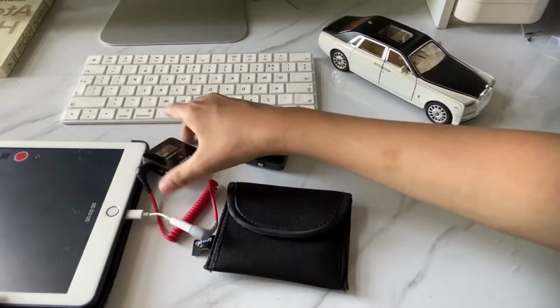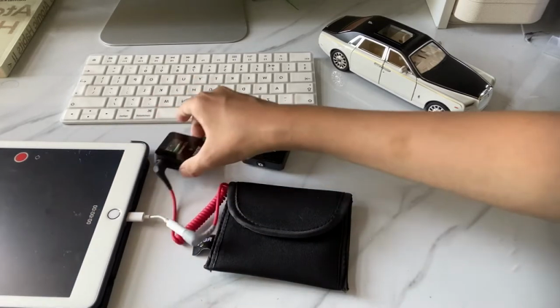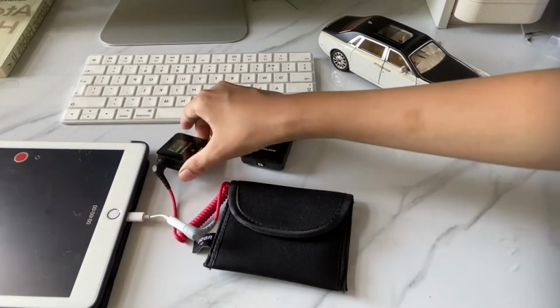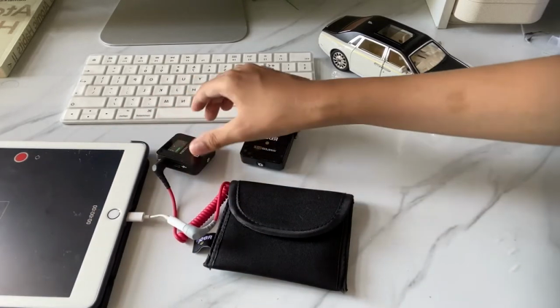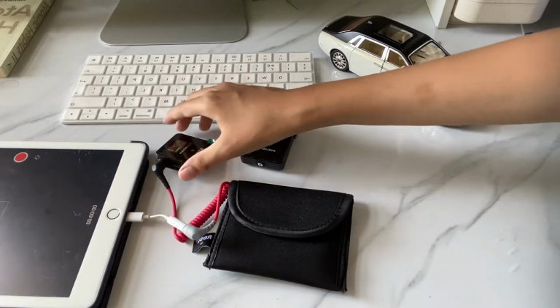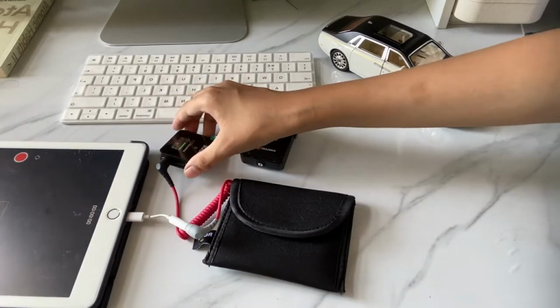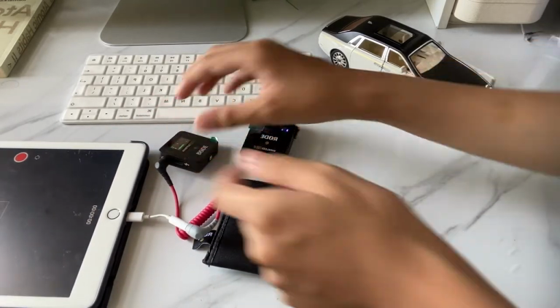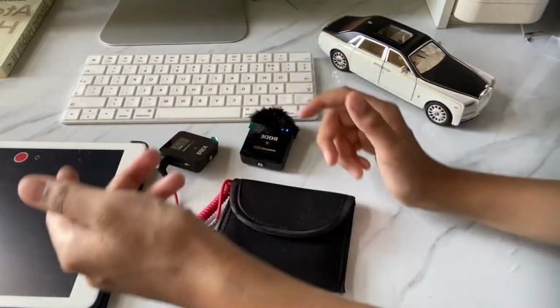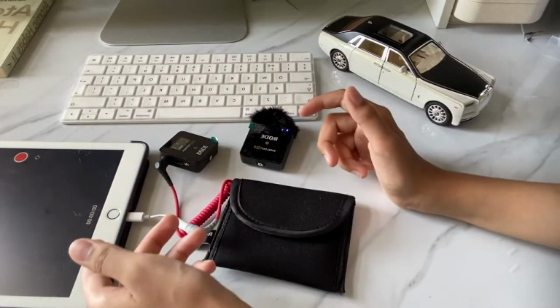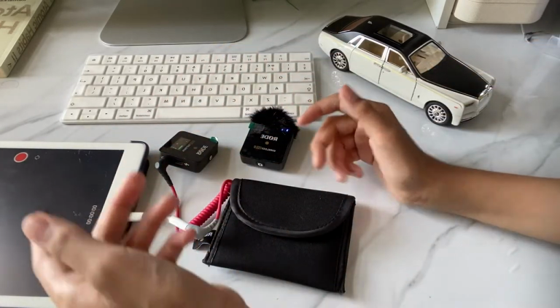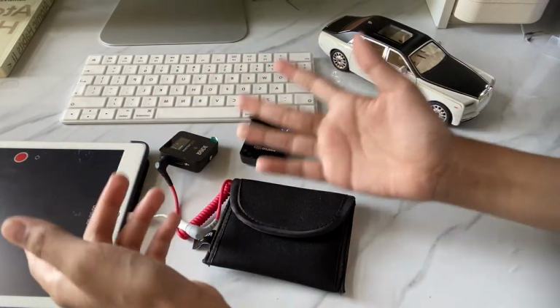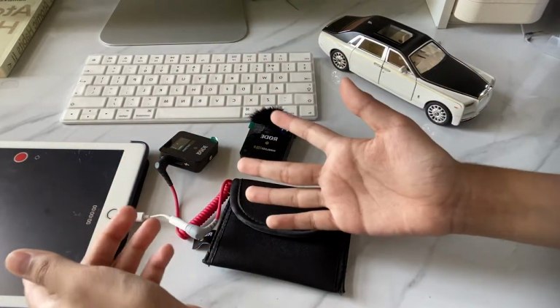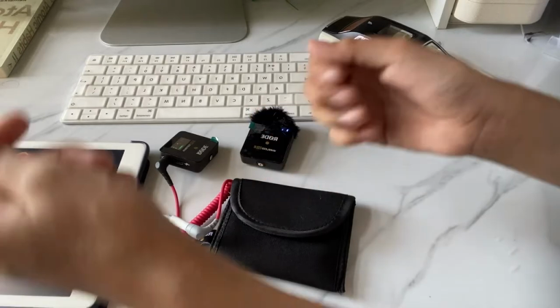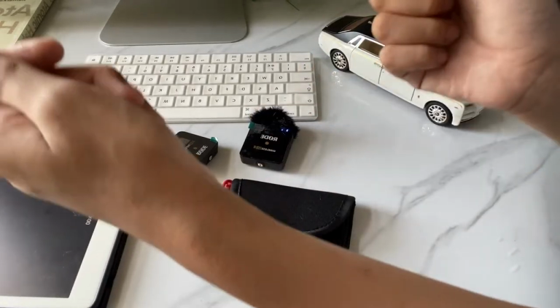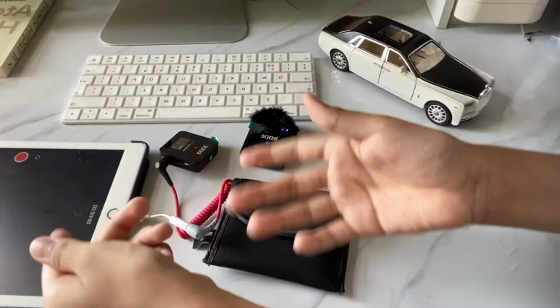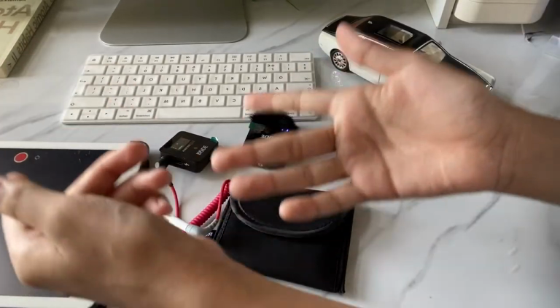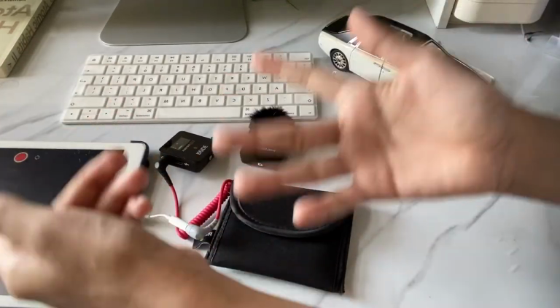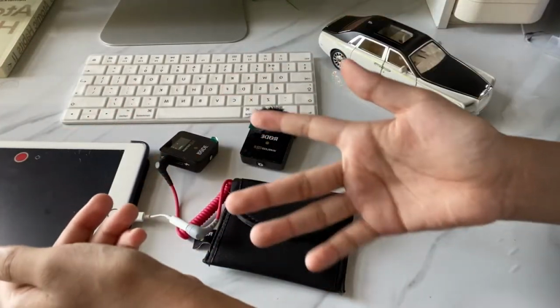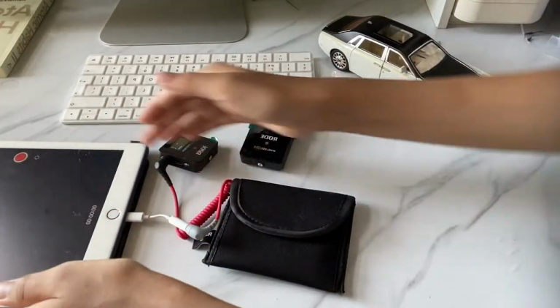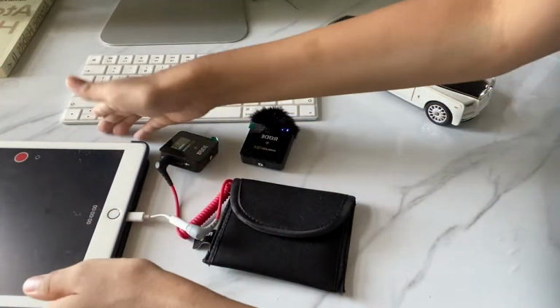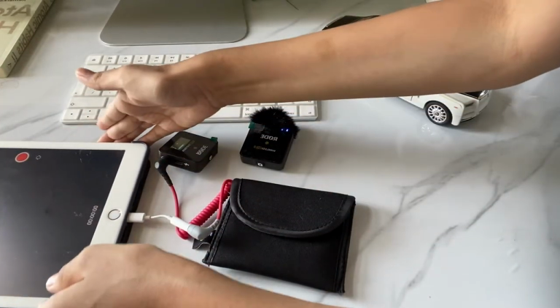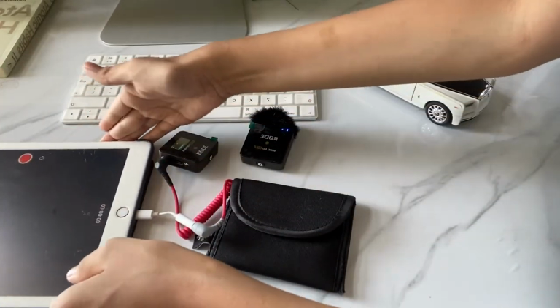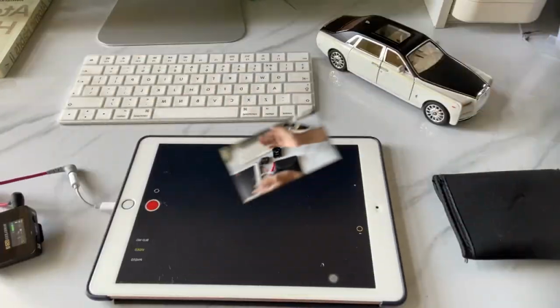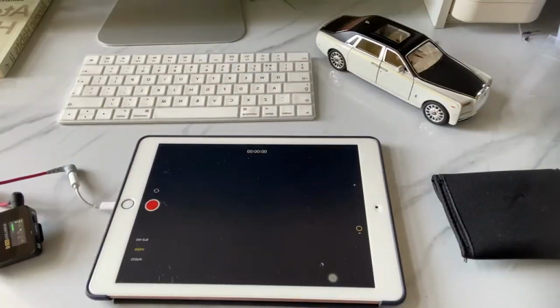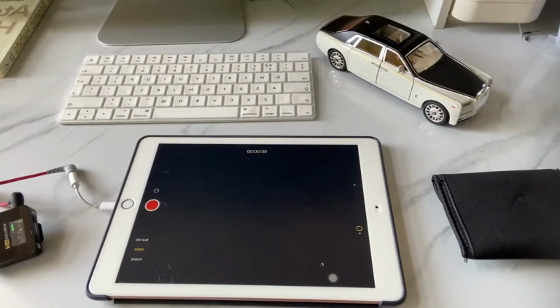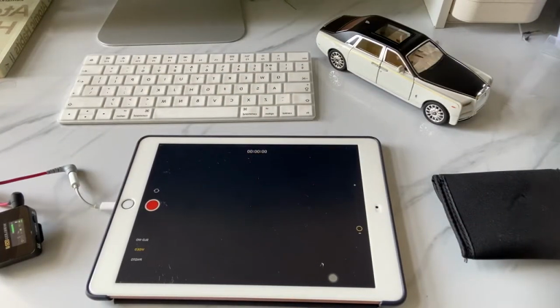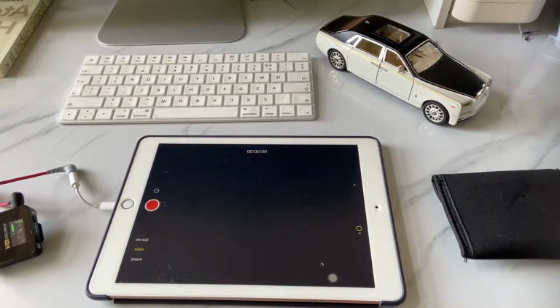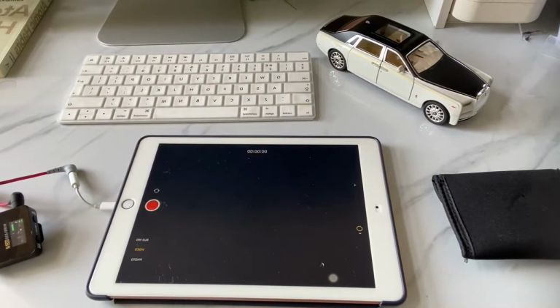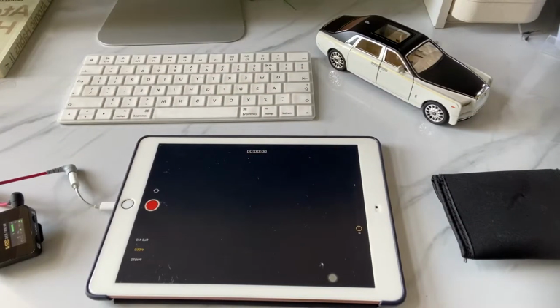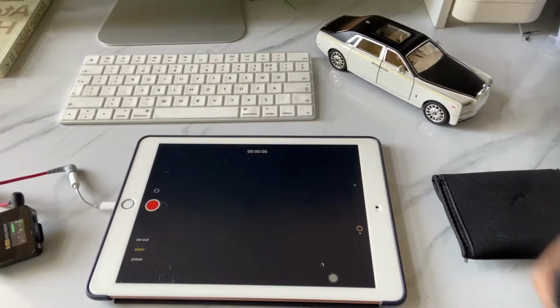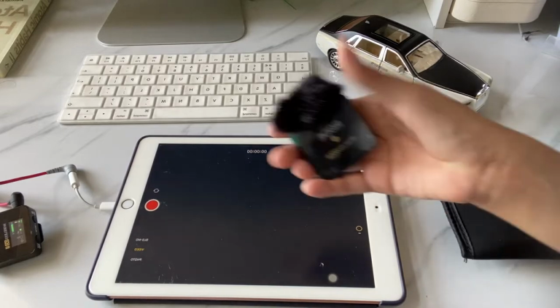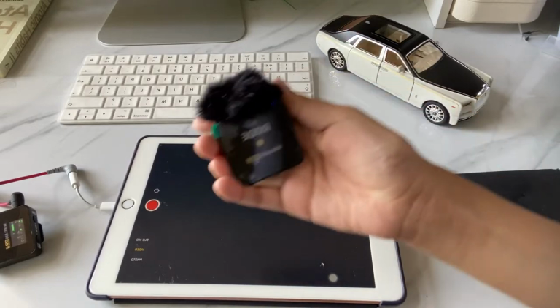There we go. So after that, you're ready to record your first video with the Rode Go 2 wireless mic. Let's test the microphone now, guys.